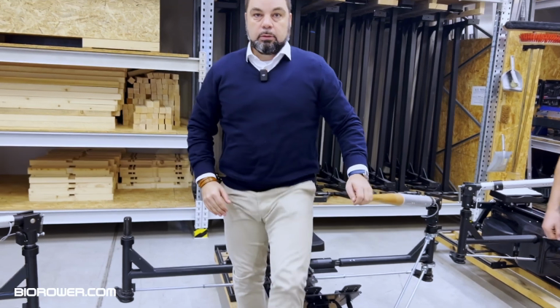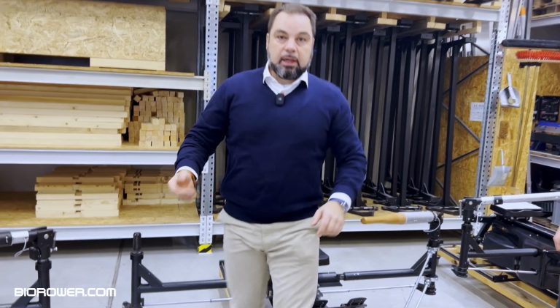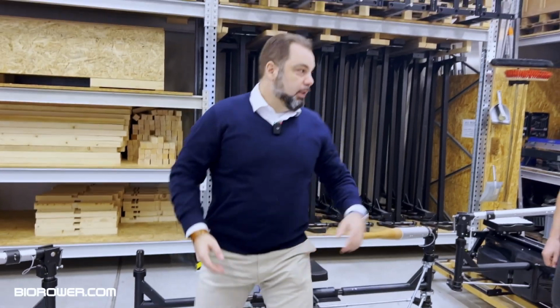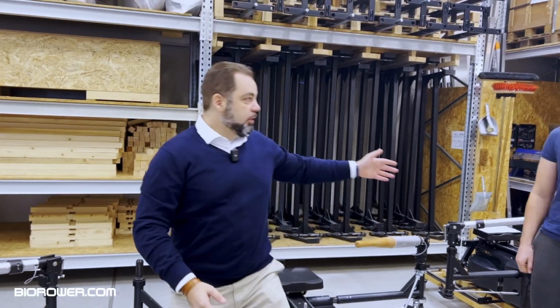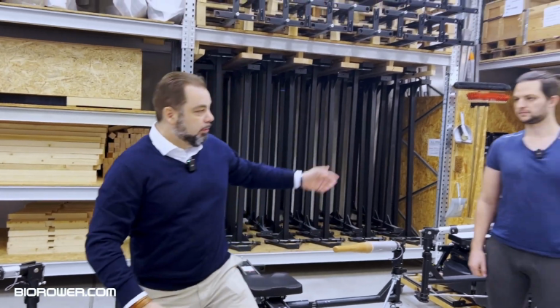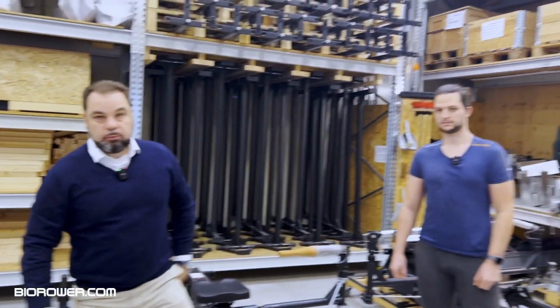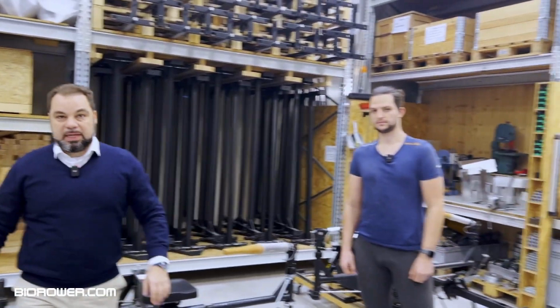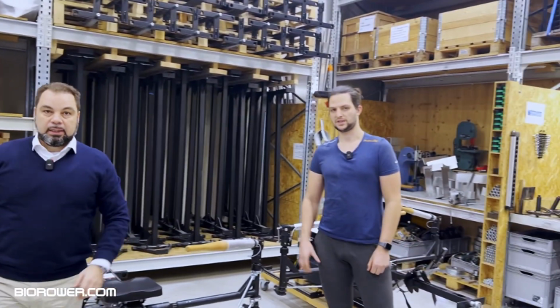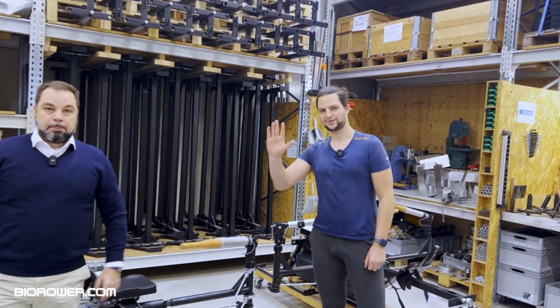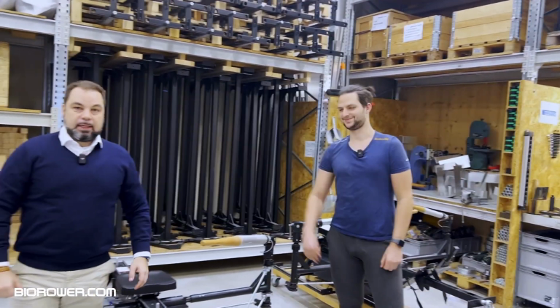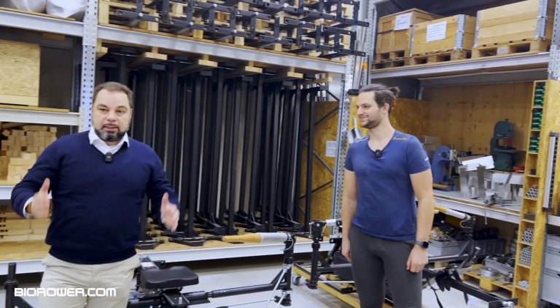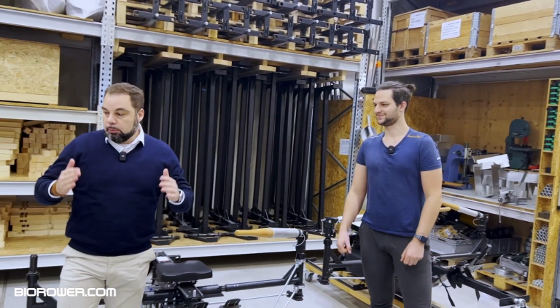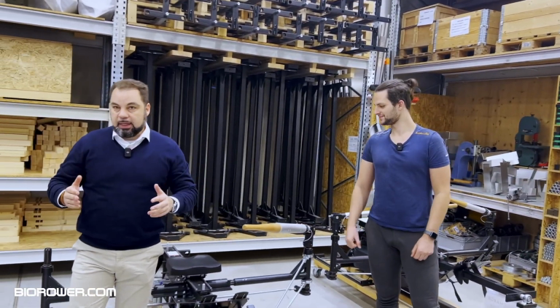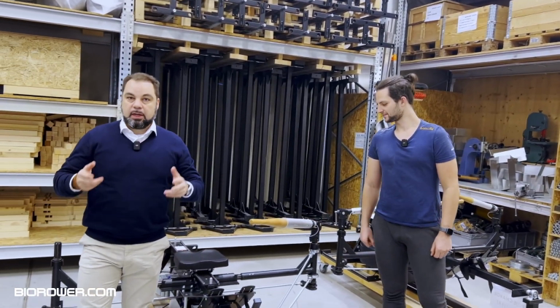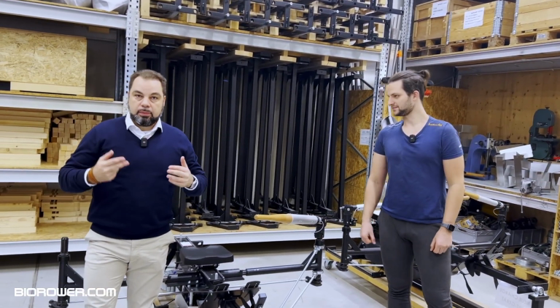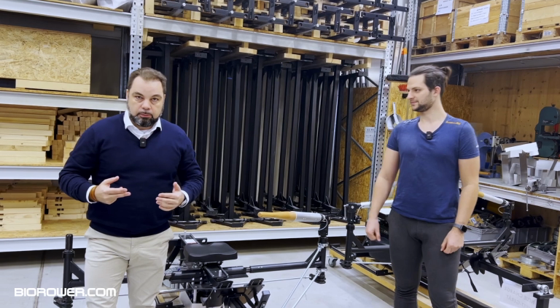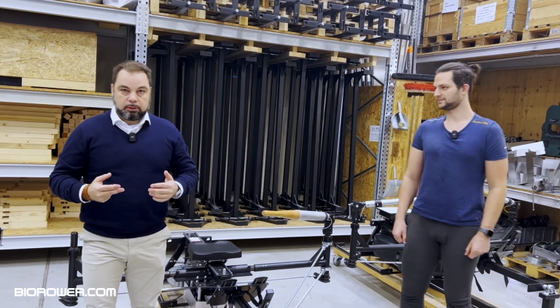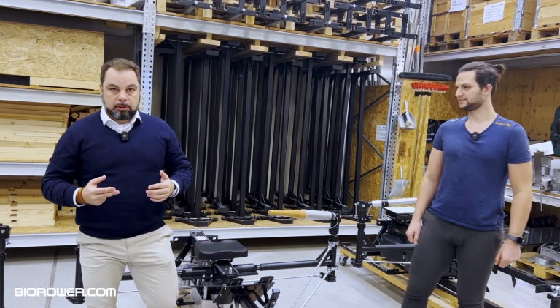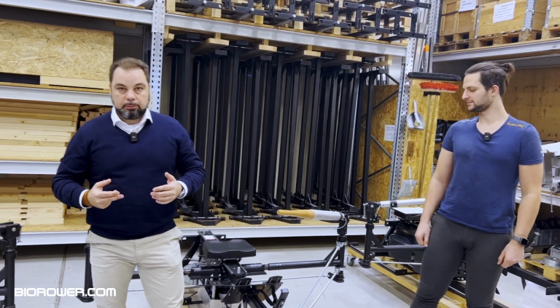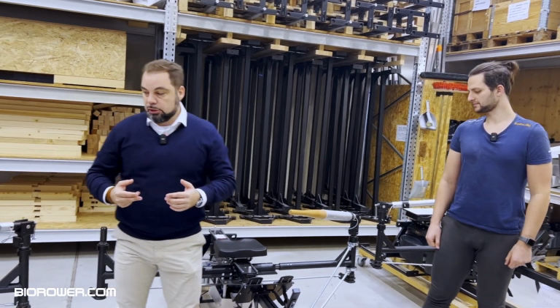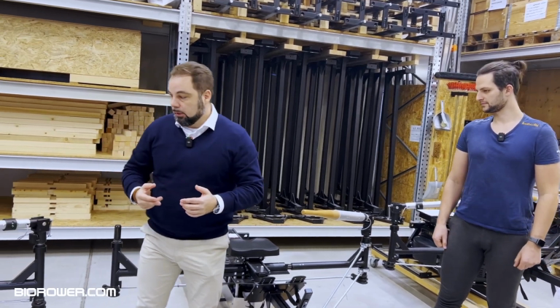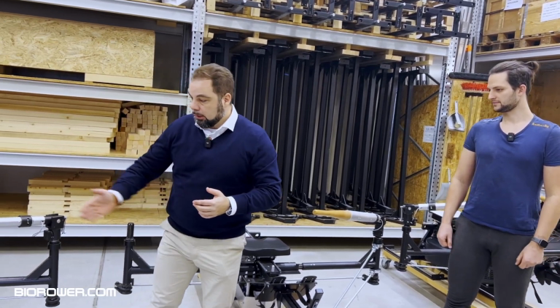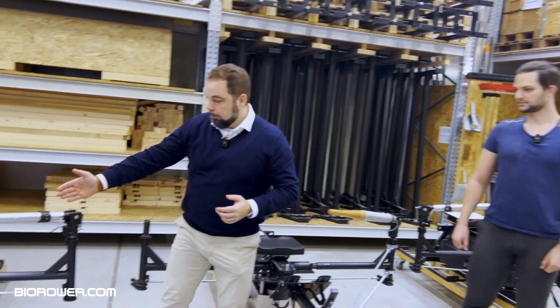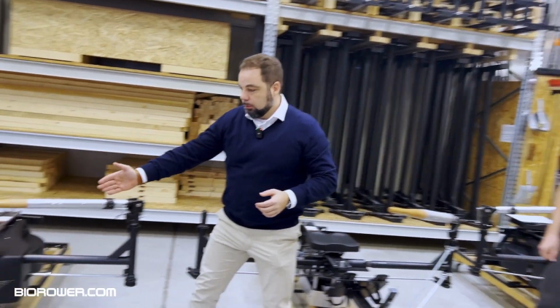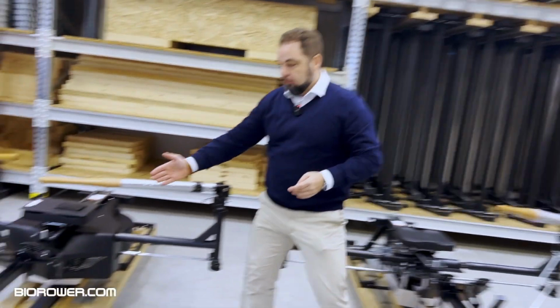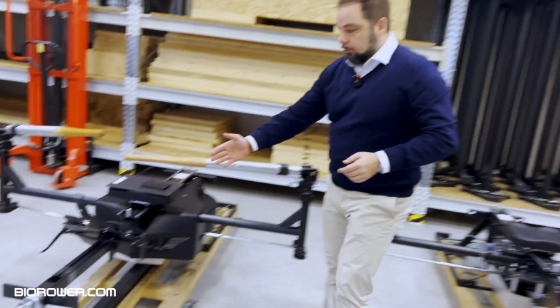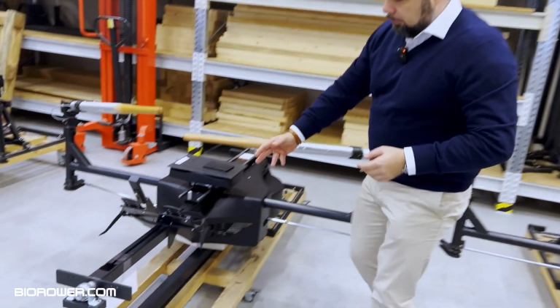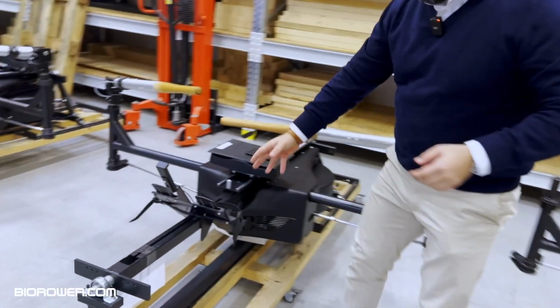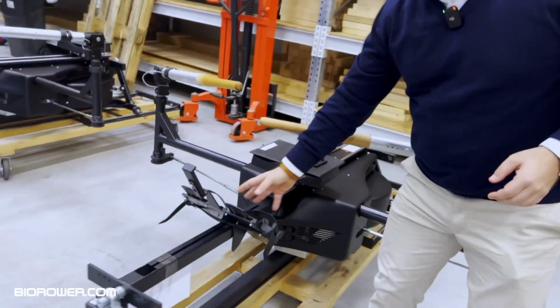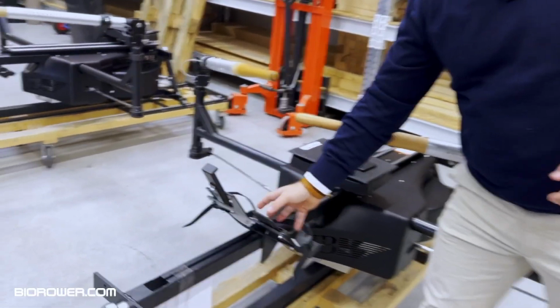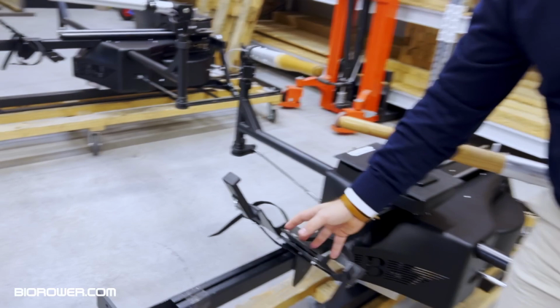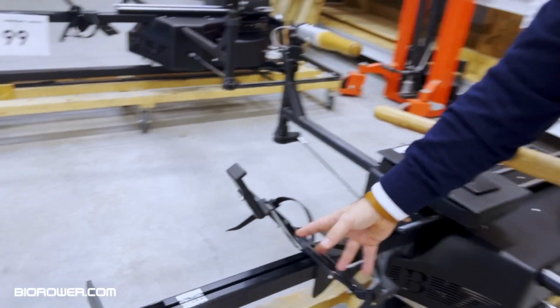So Daniel, Head of Engineering, is with me. Hello. And we have another product development. So come with me to the right. Felix, if you can show the foot stretcher system here.